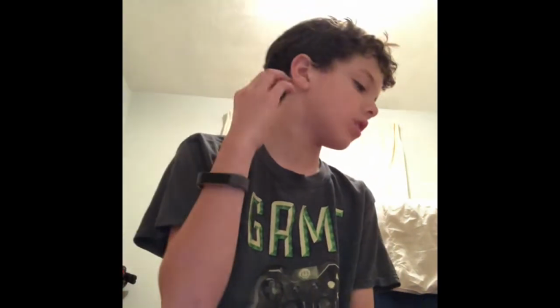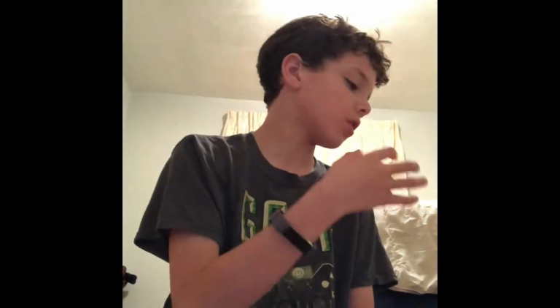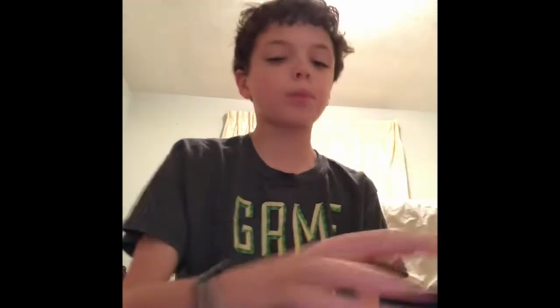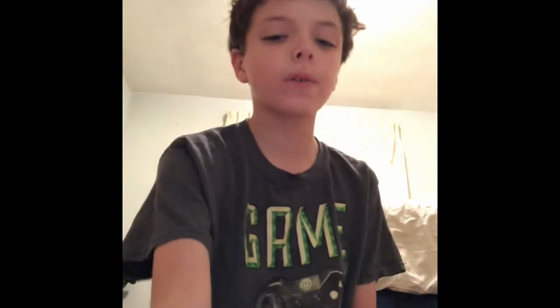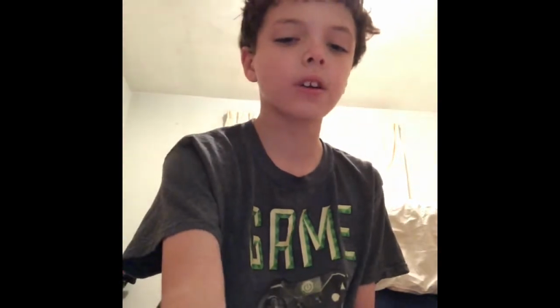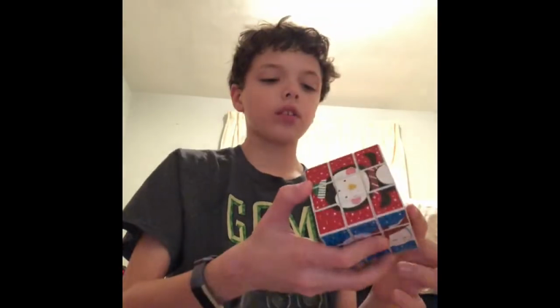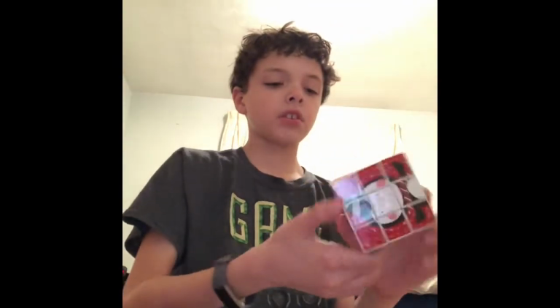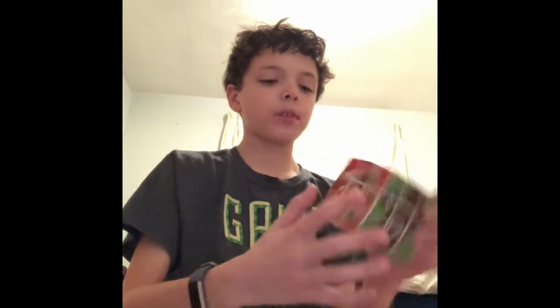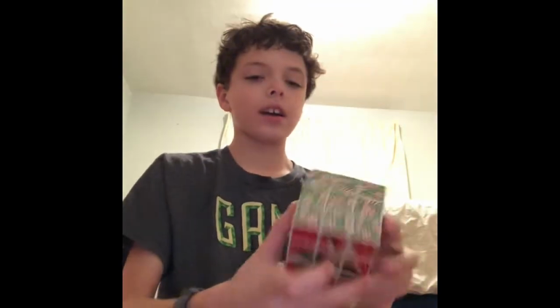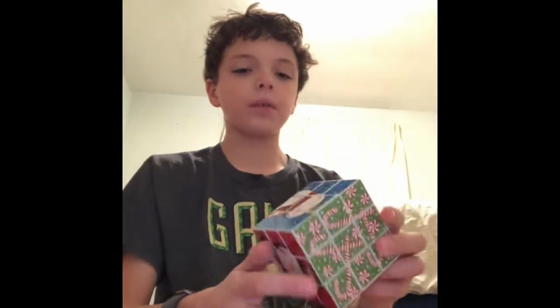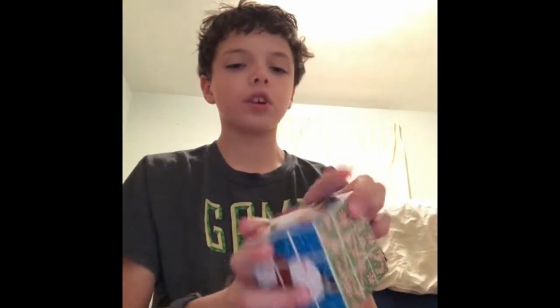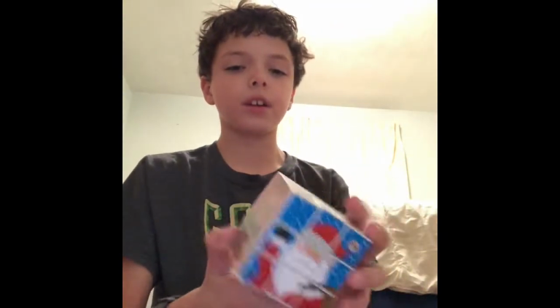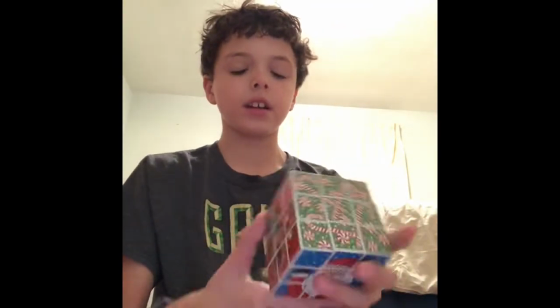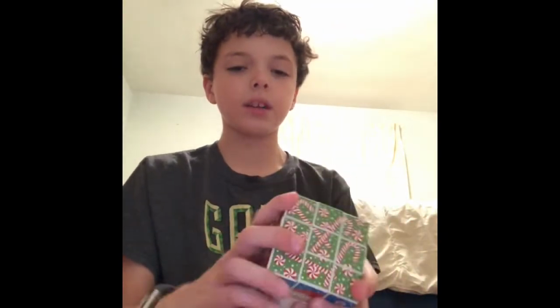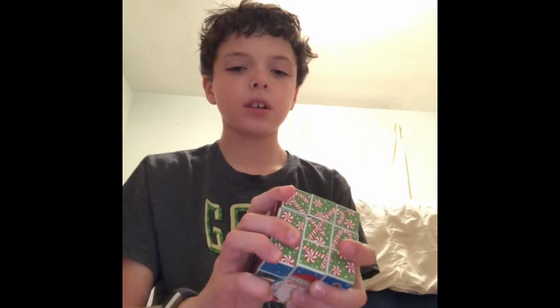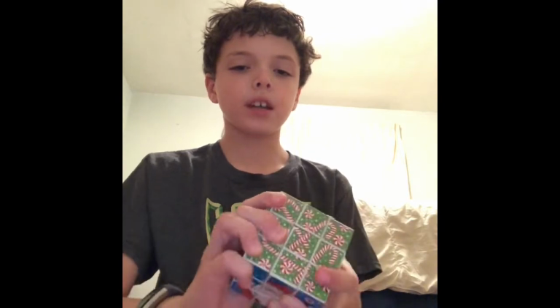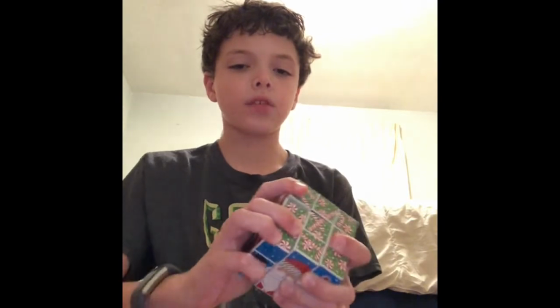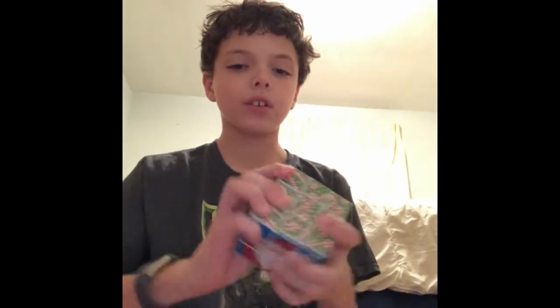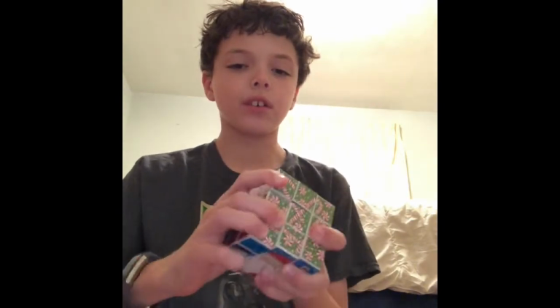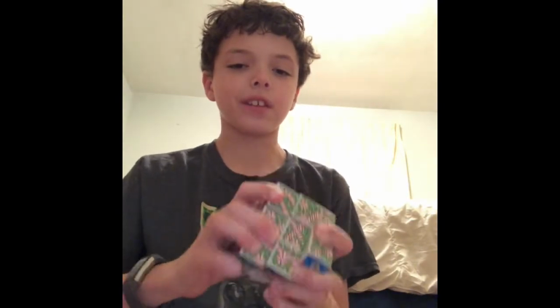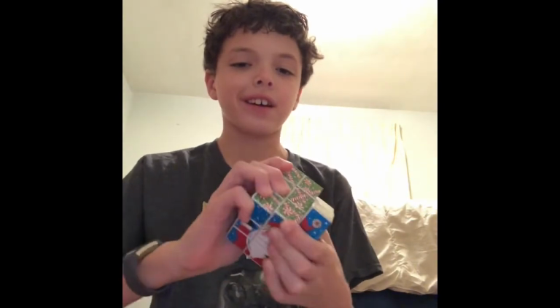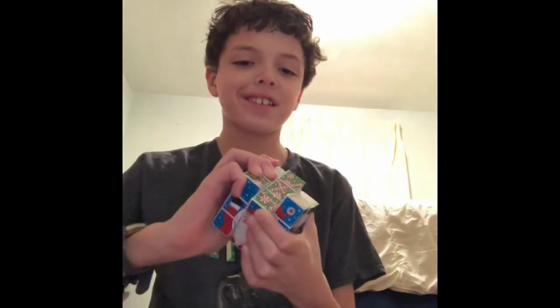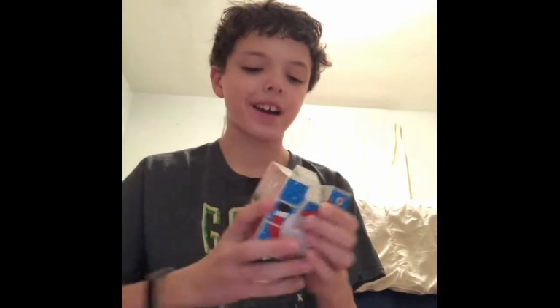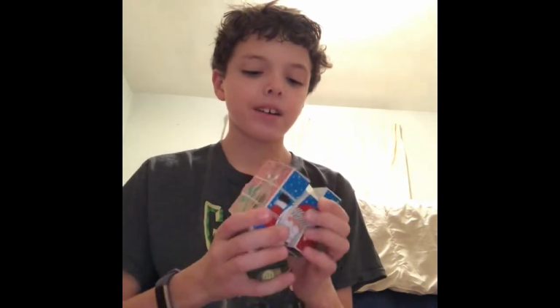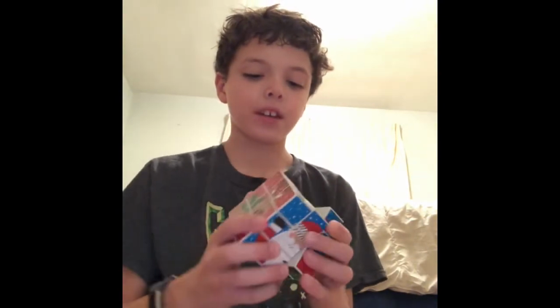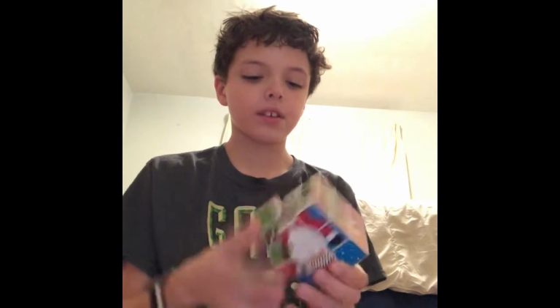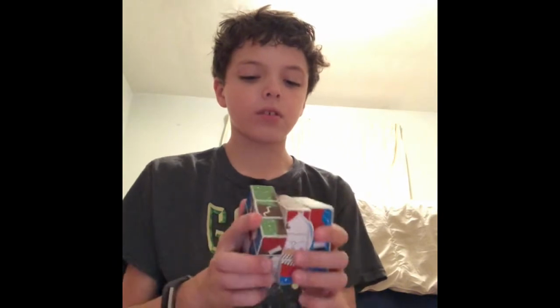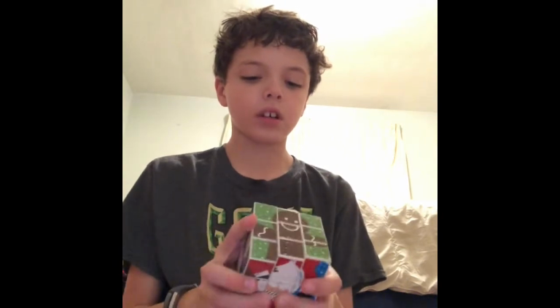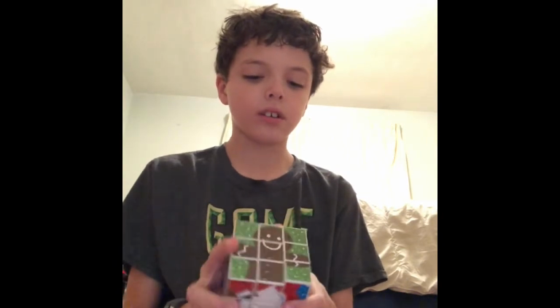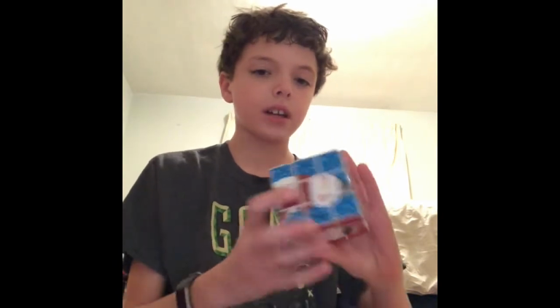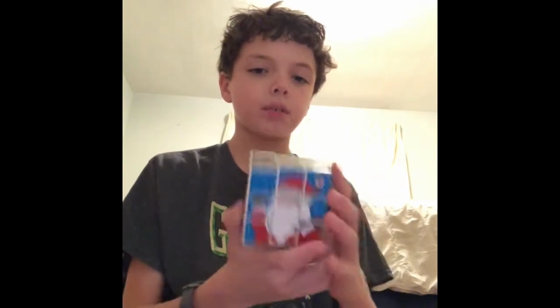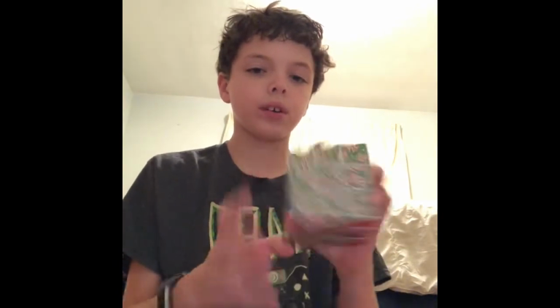This other Christmas one over here — I have this Christmas one. I haven't scrambled it yet, but it's really hard to turn, so I don't really know how I could scramble it. My friend gave me this in school. Yeah, Christmas one.